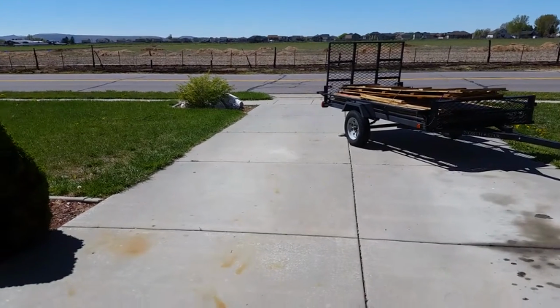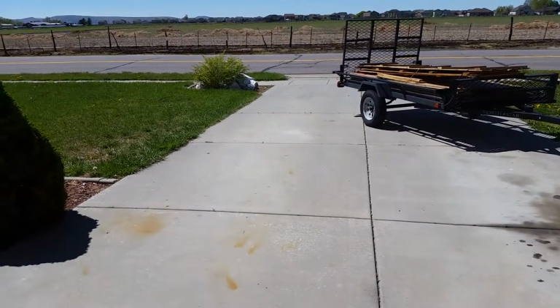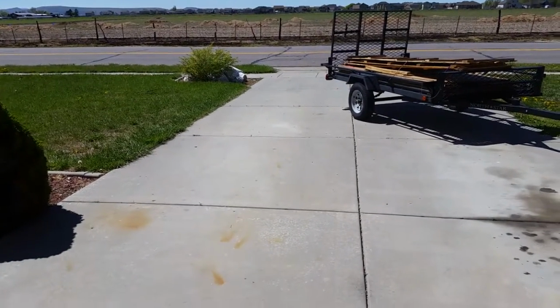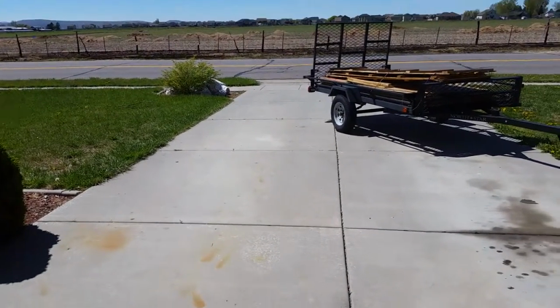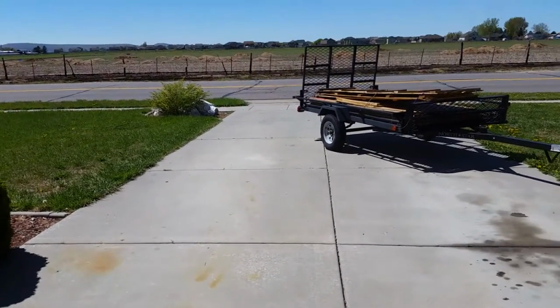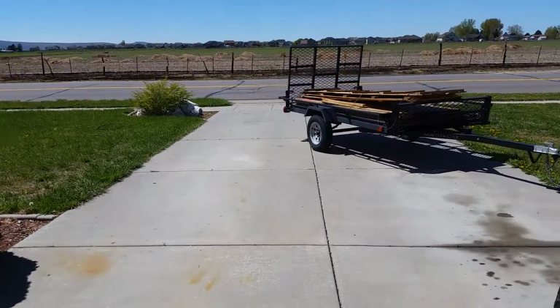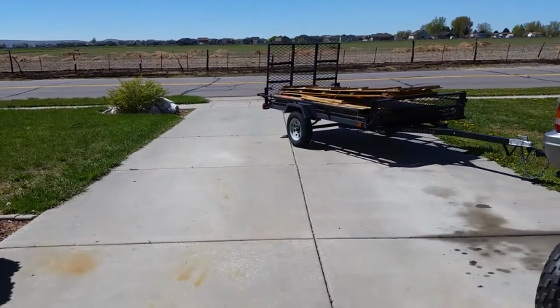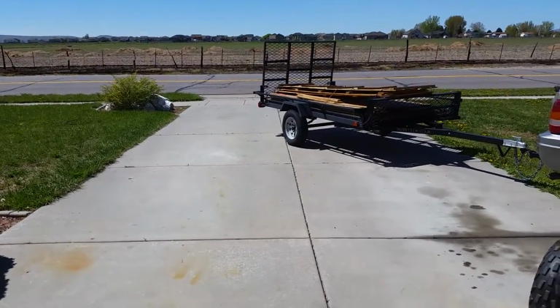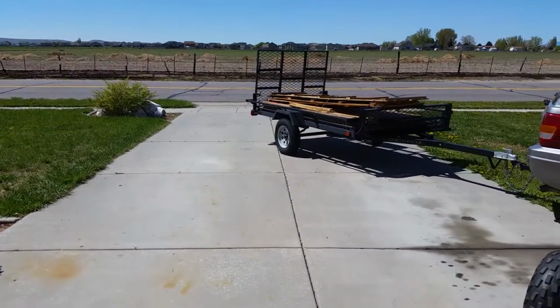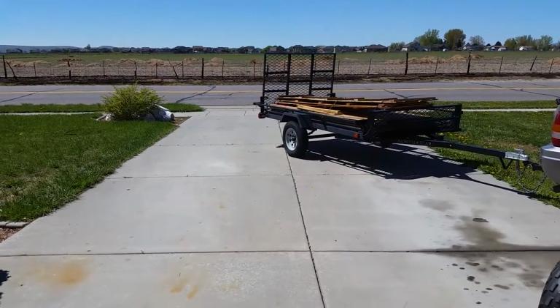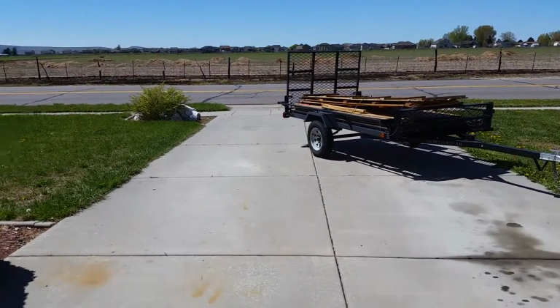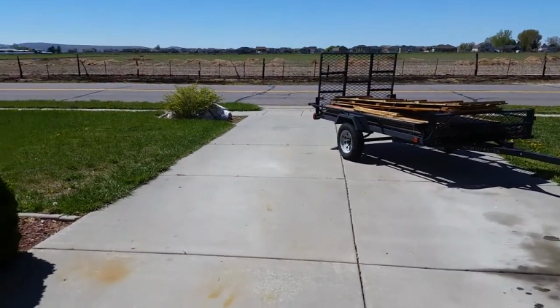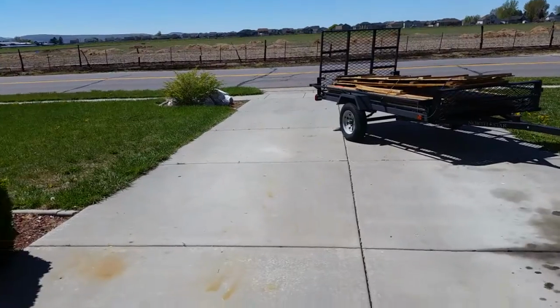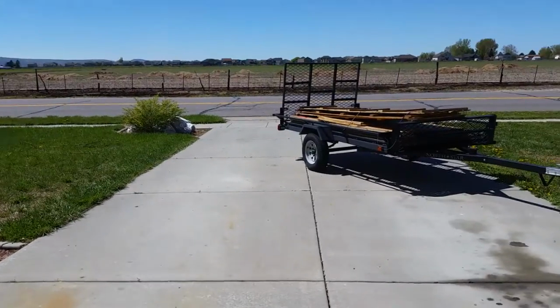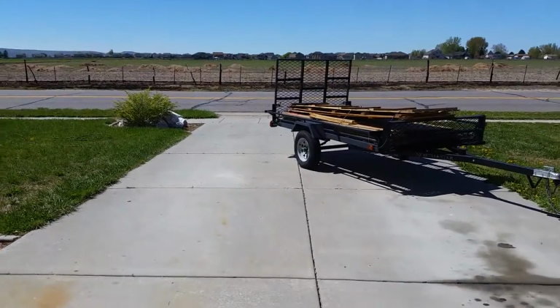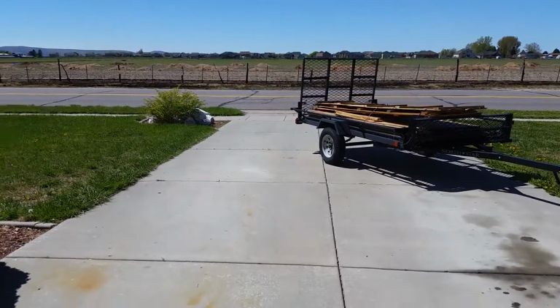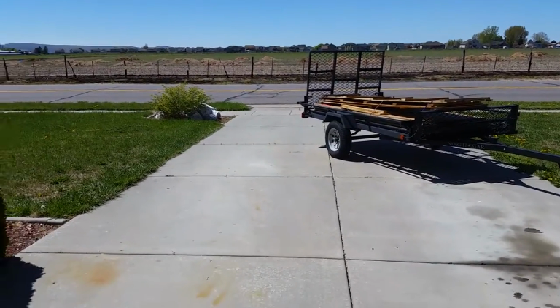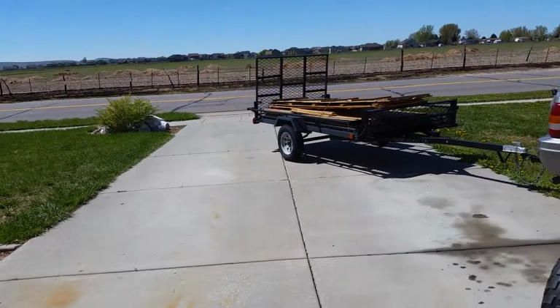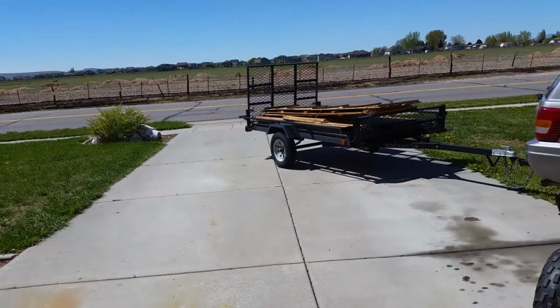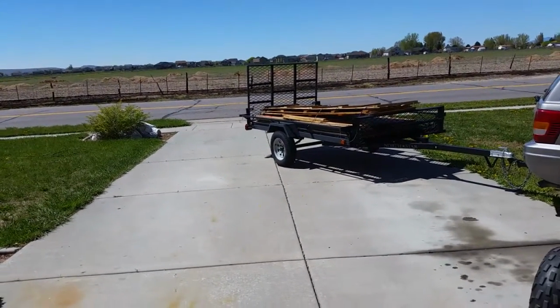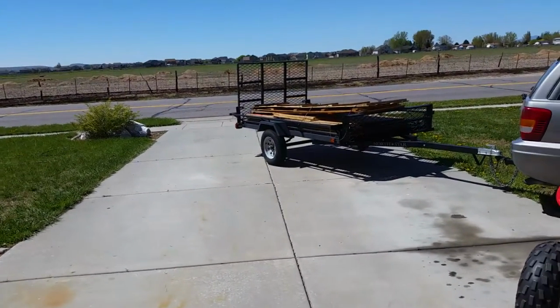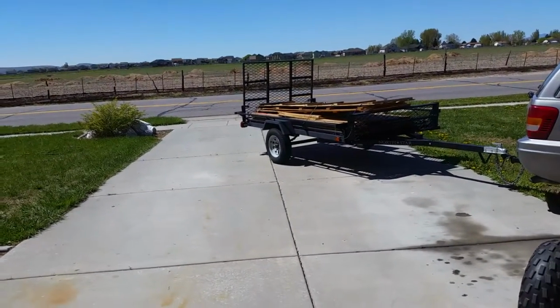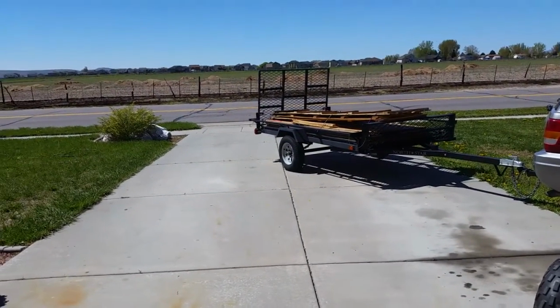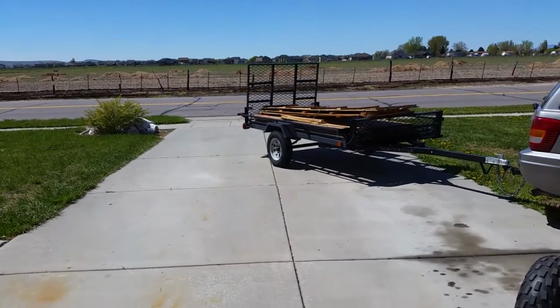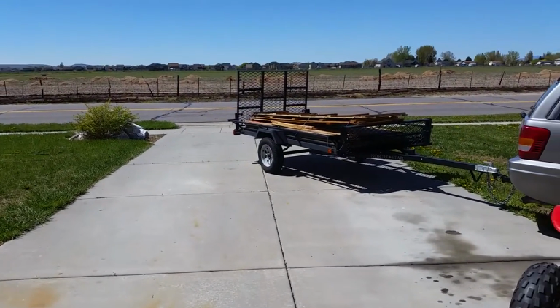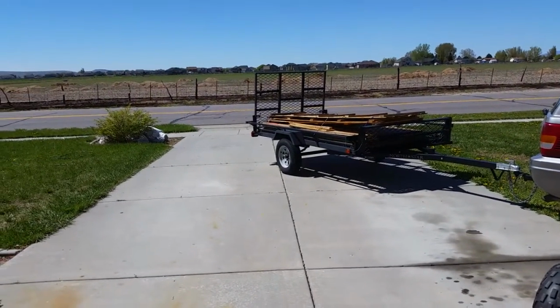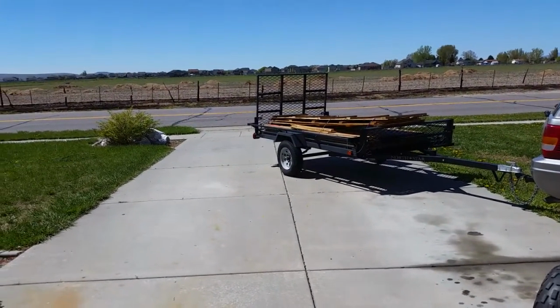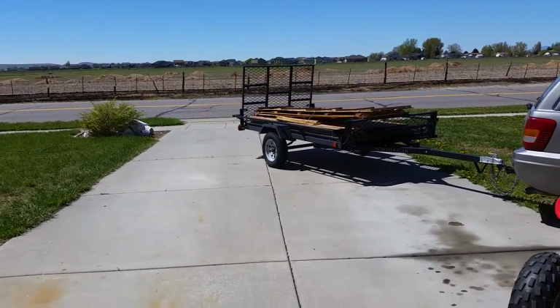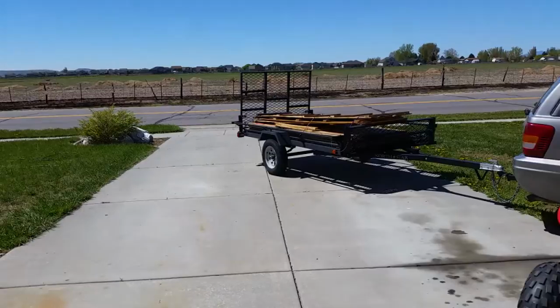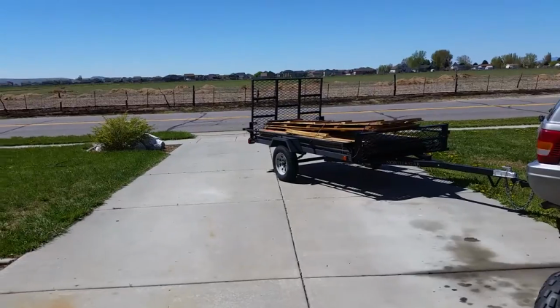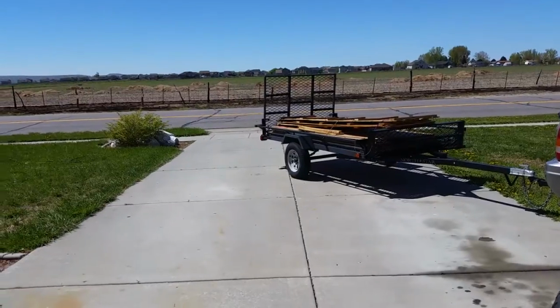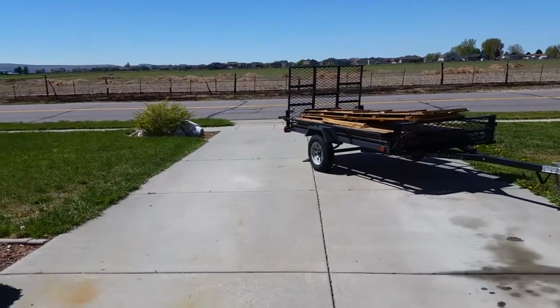Hello, my fellow haunters, this is Robbie Hill. I just wanted you to check out this awesome score I got for my haunt walls today.